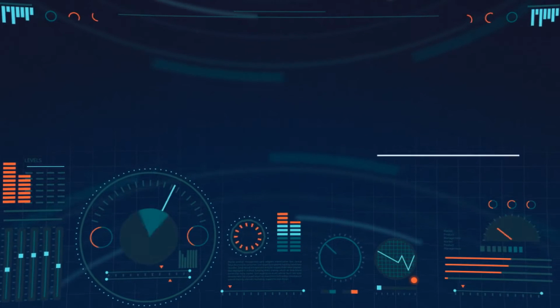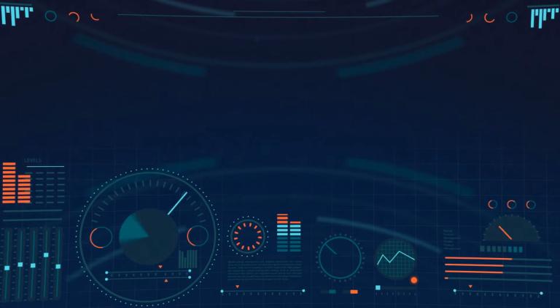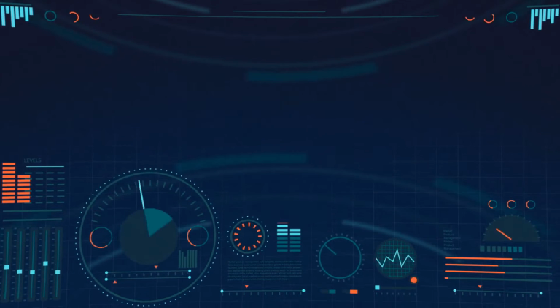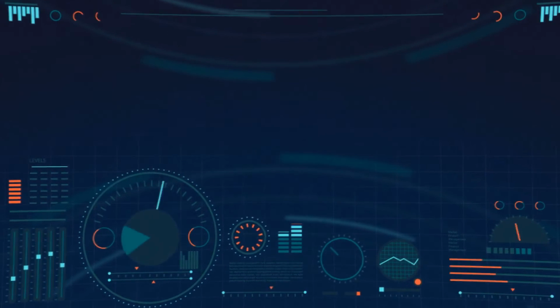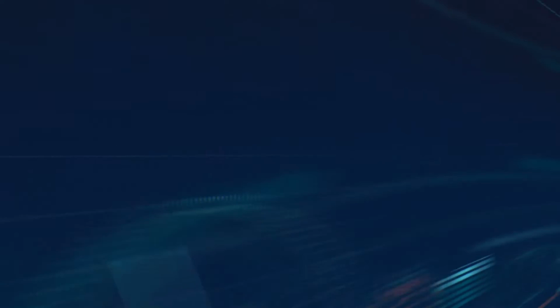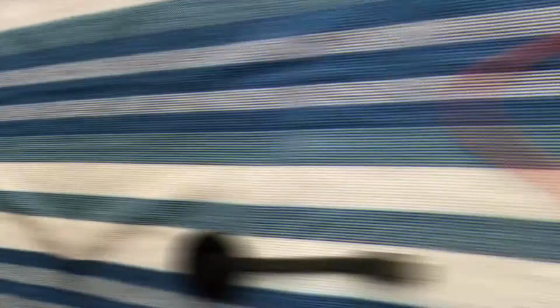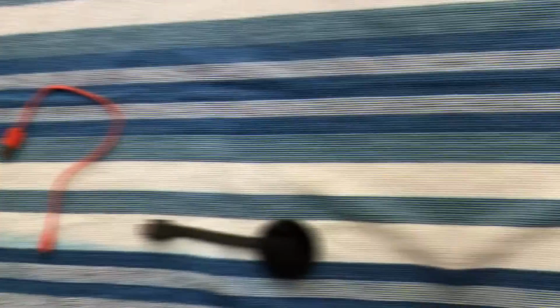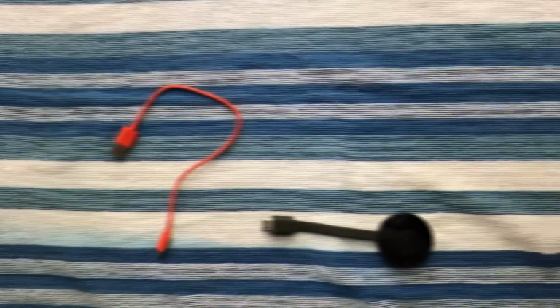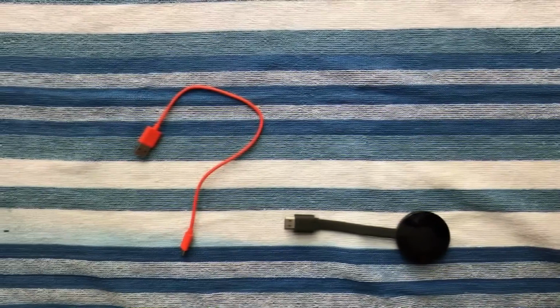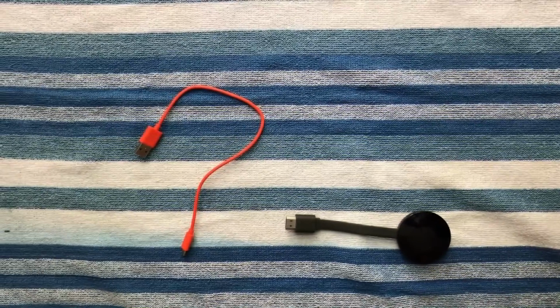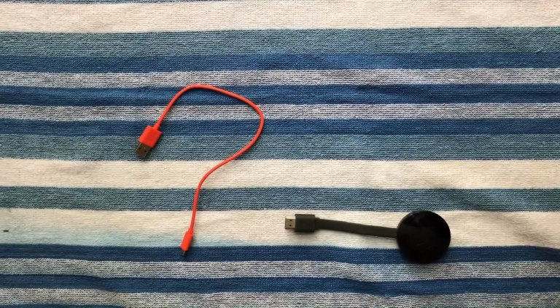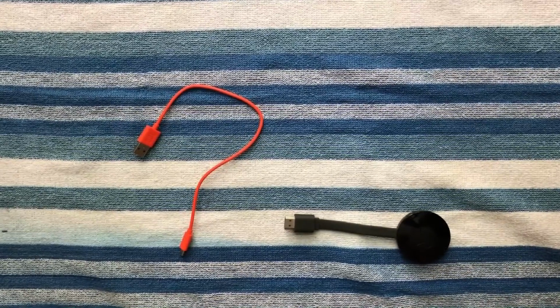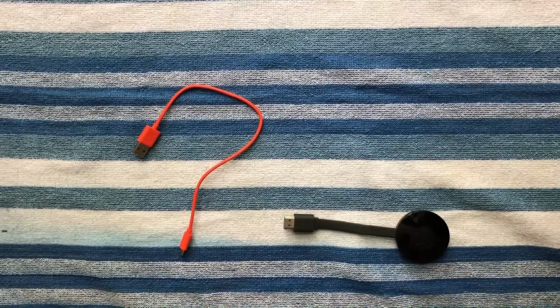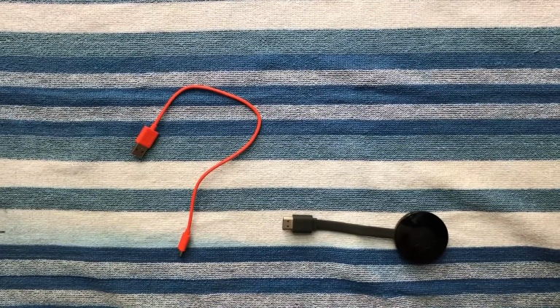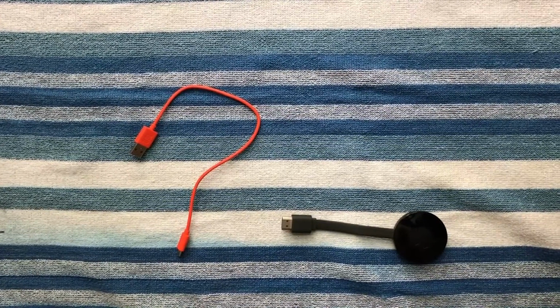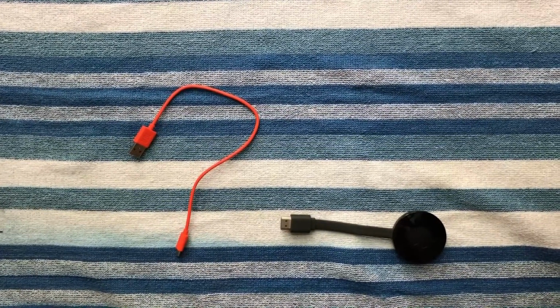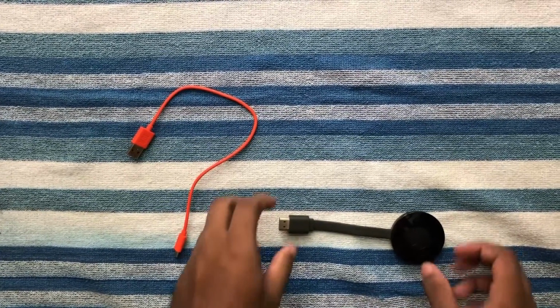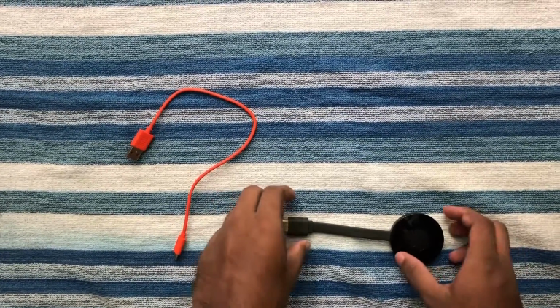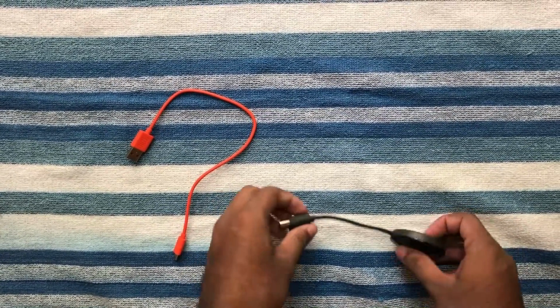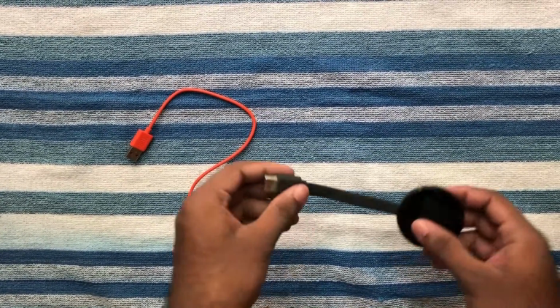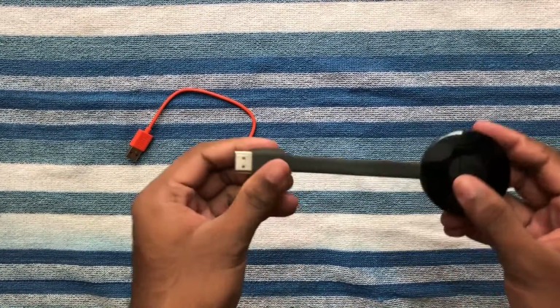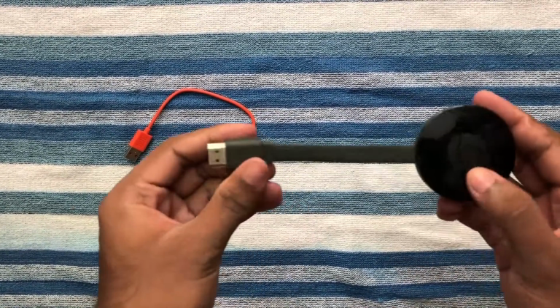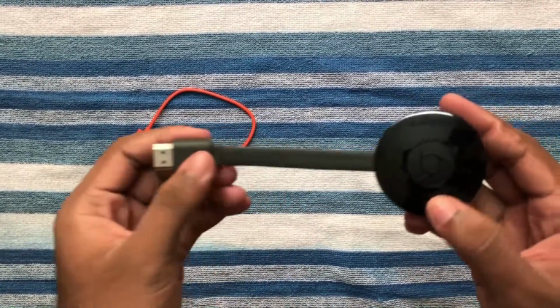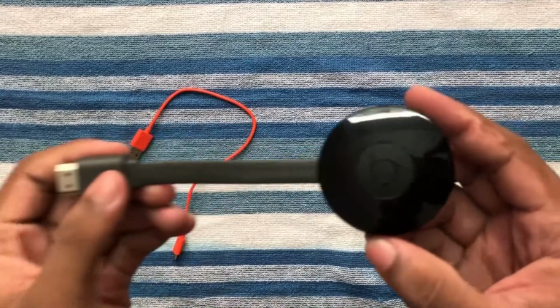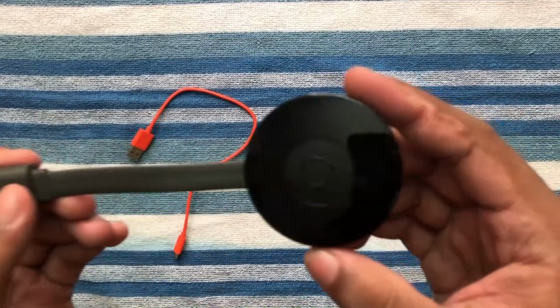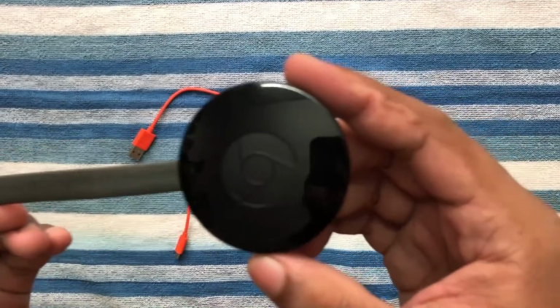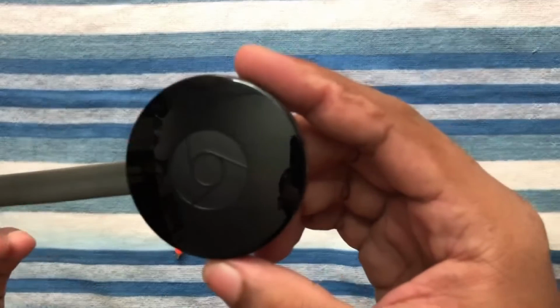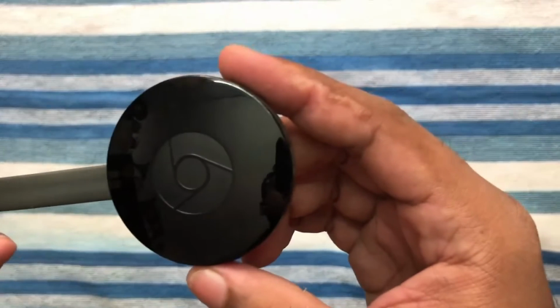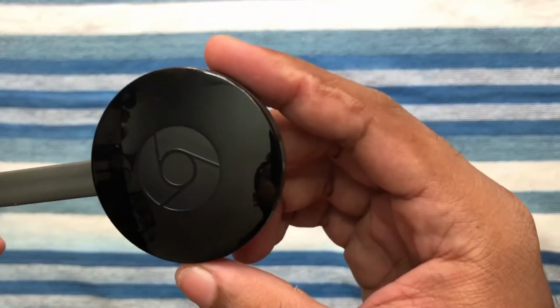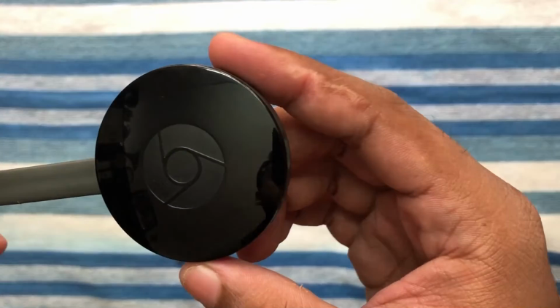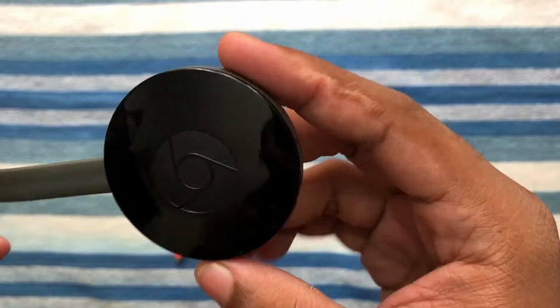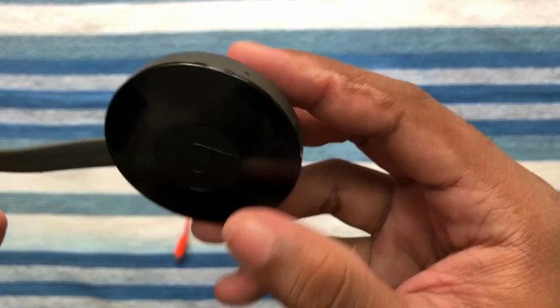Hello guys. Welcome to Tekinu. This is Google Chromecast.